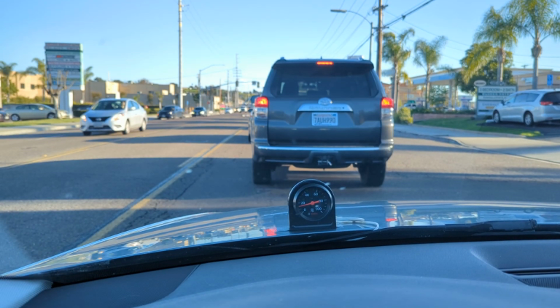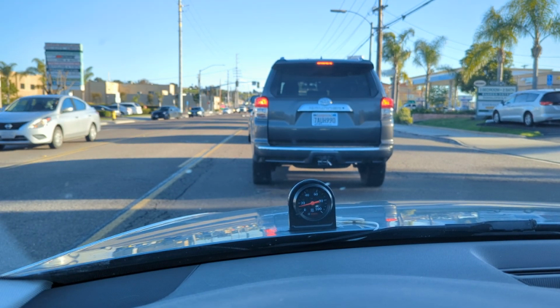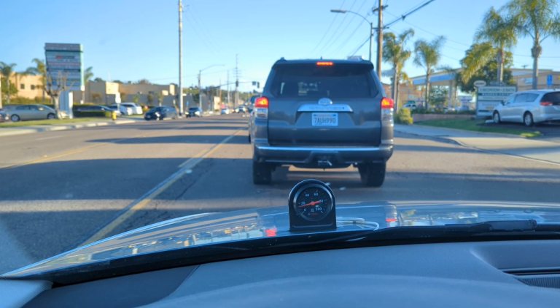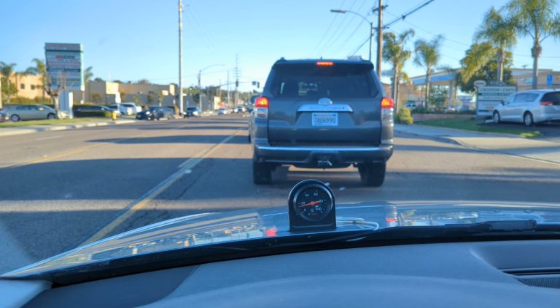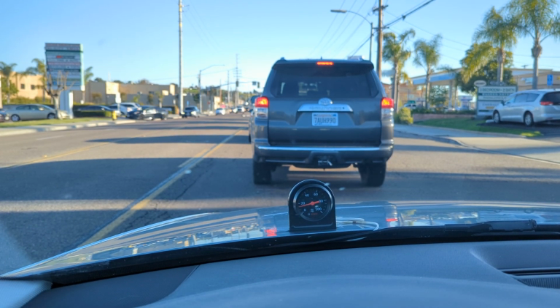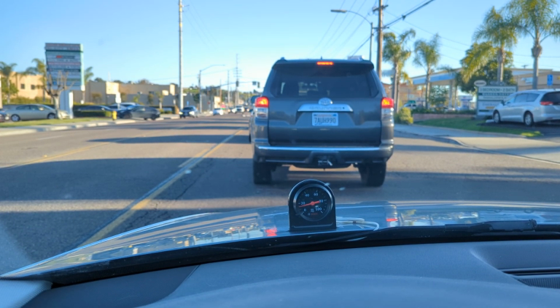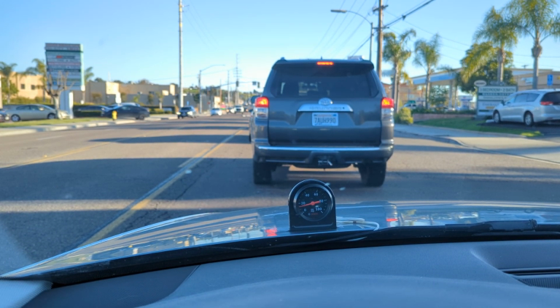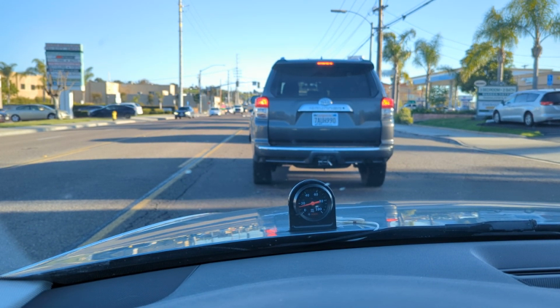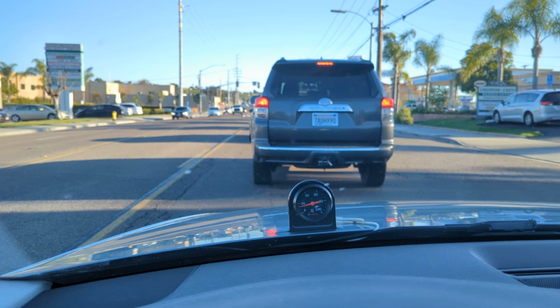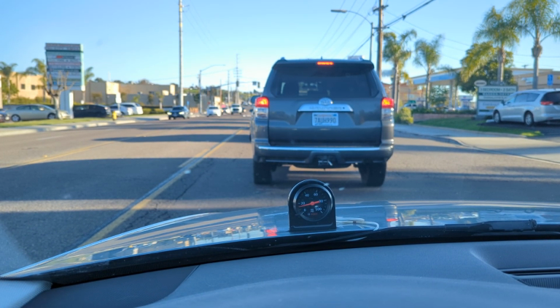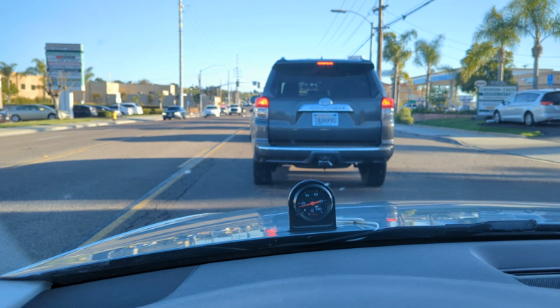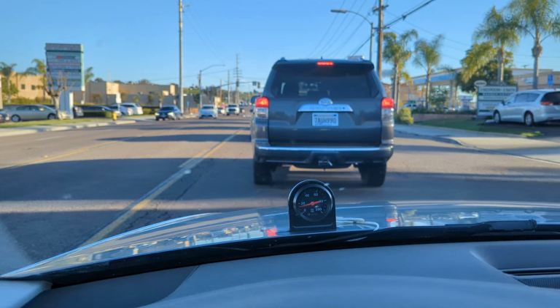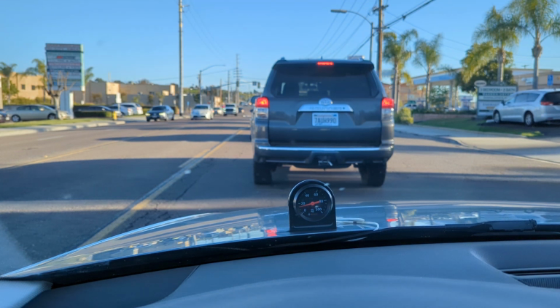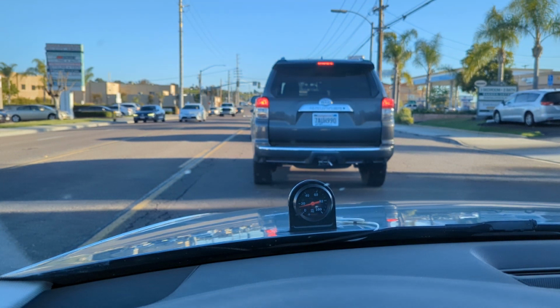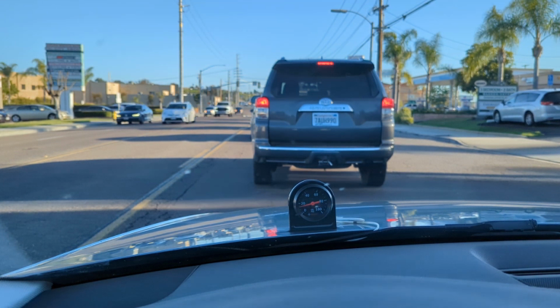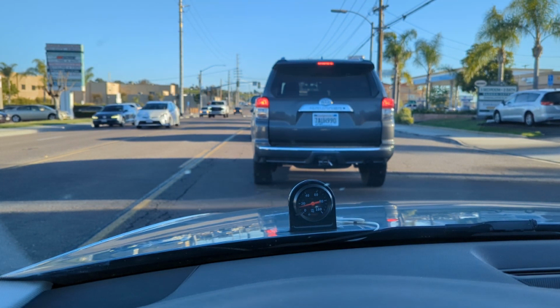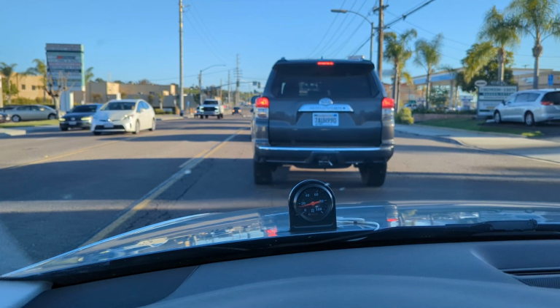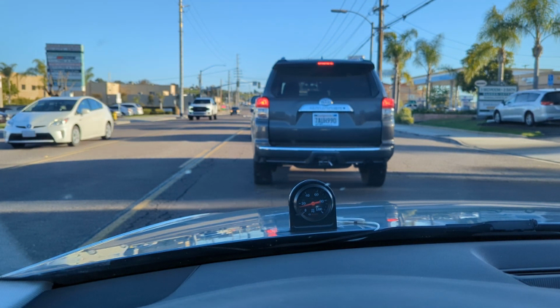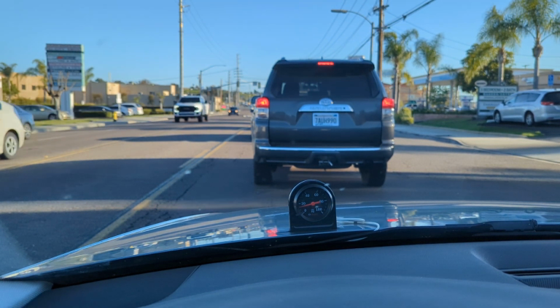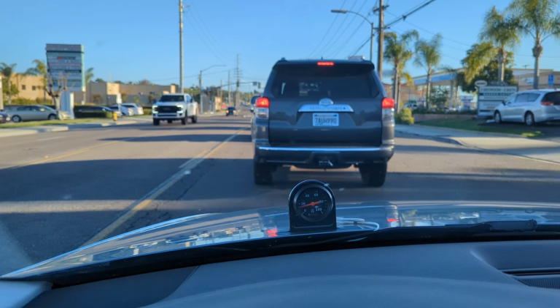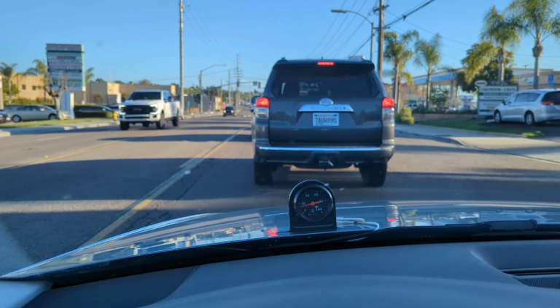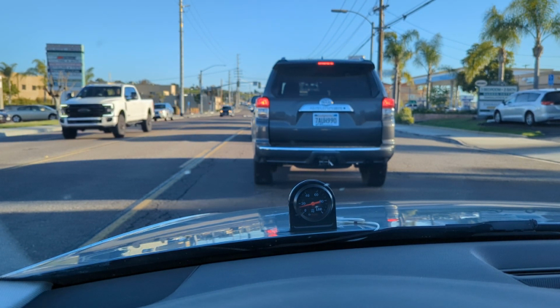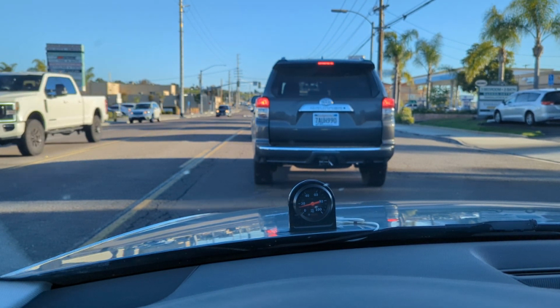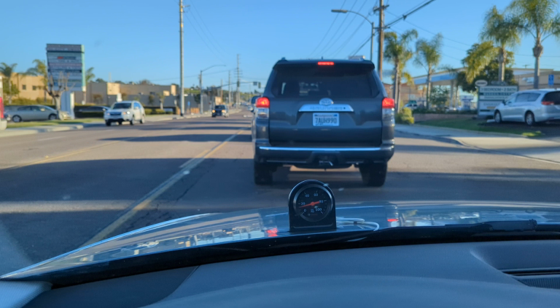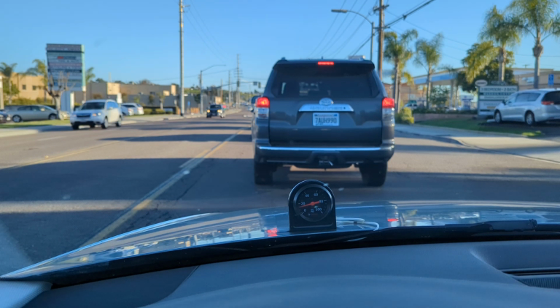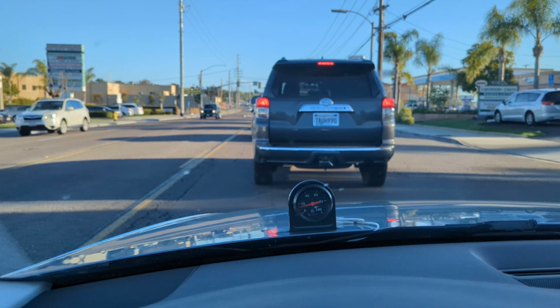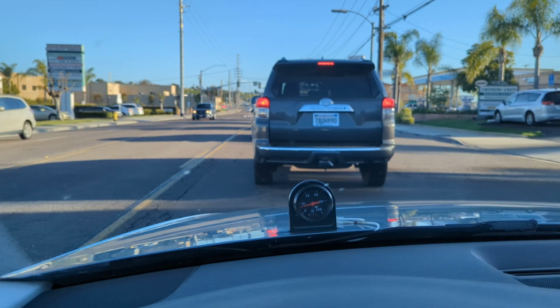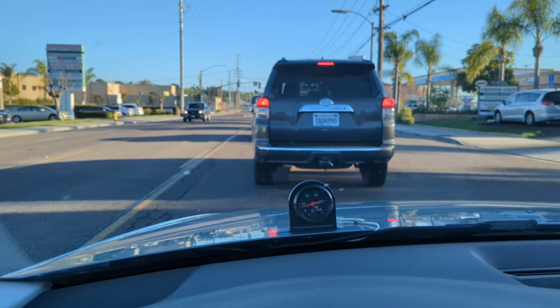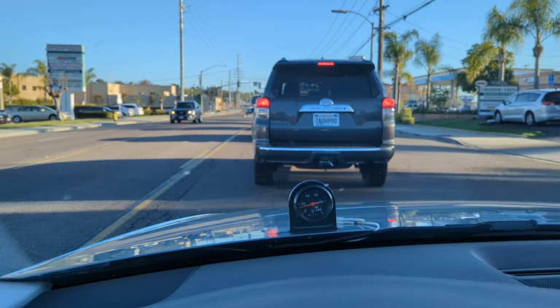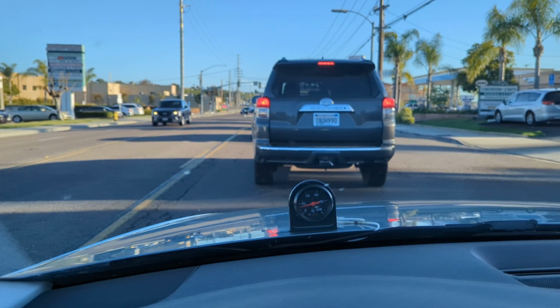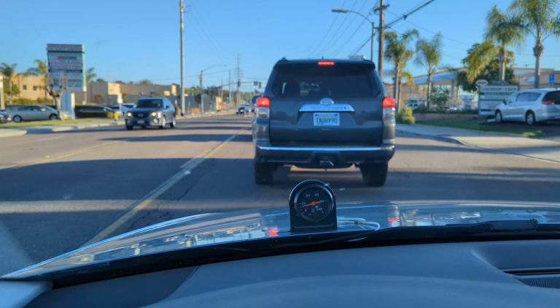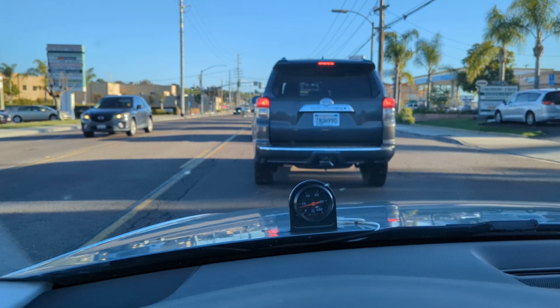All right, so we got an oil pressure update. I replaced my oil pump with a used but known good — I think it's a revision BF oil pump. I can't remember.